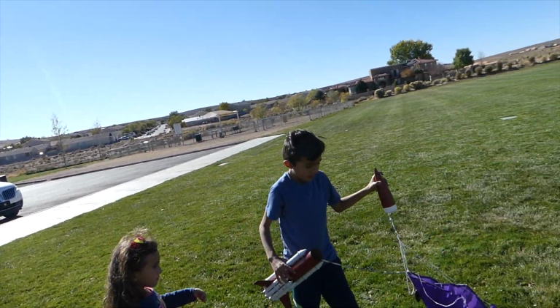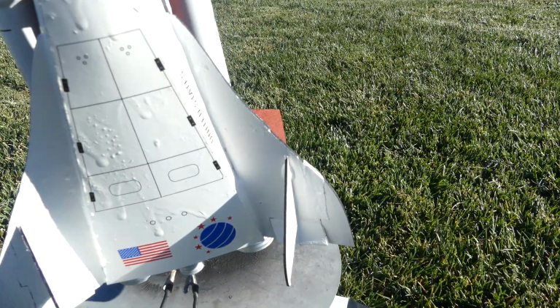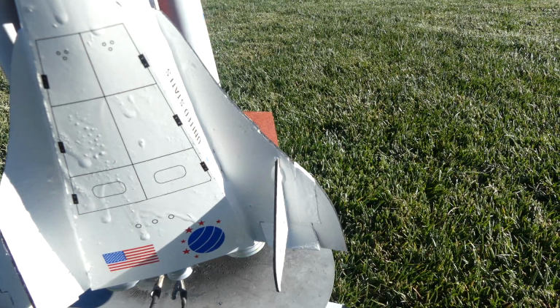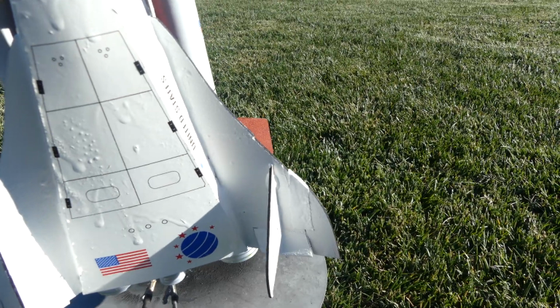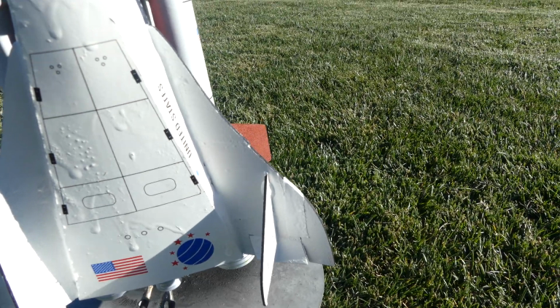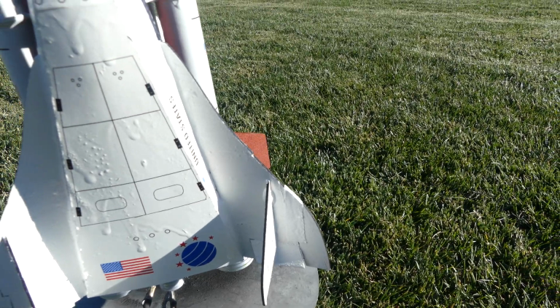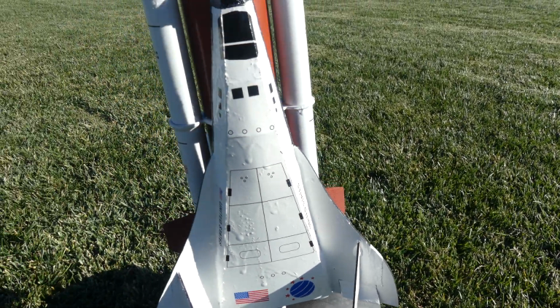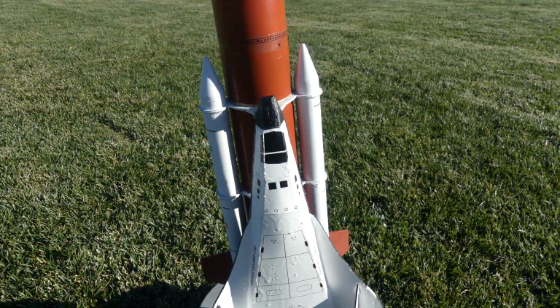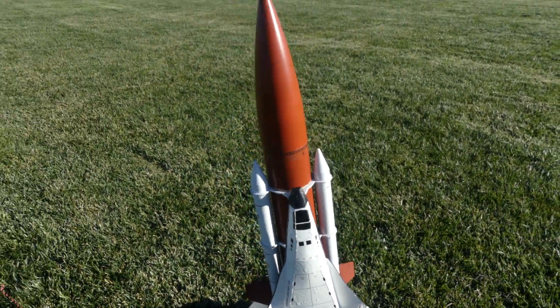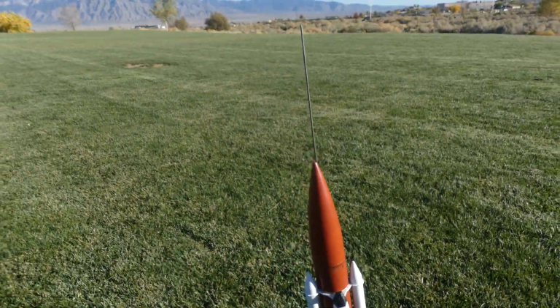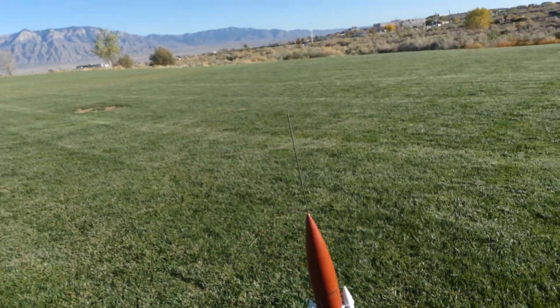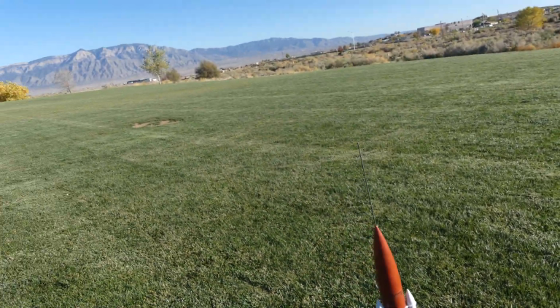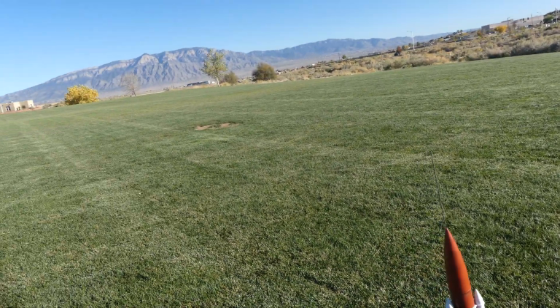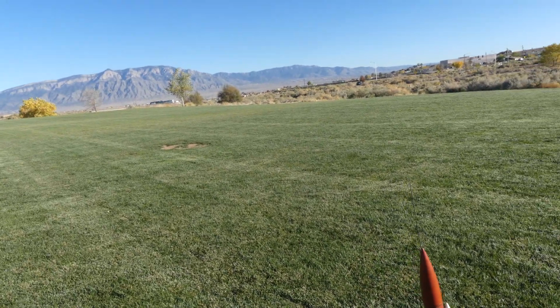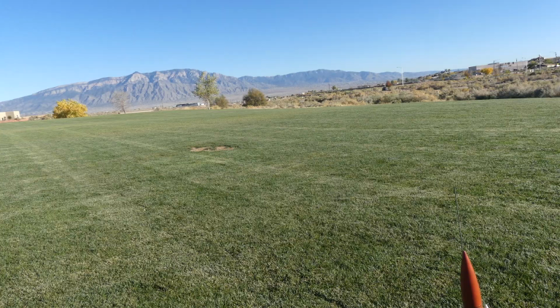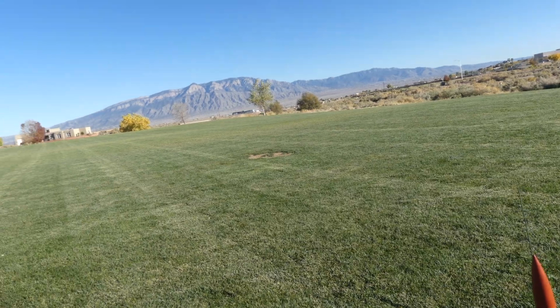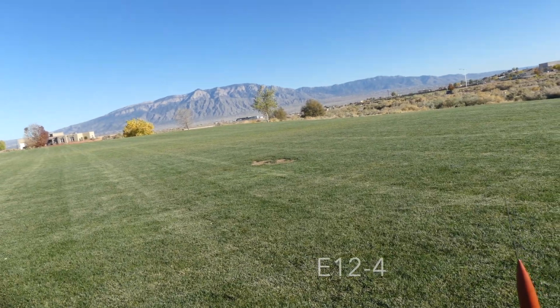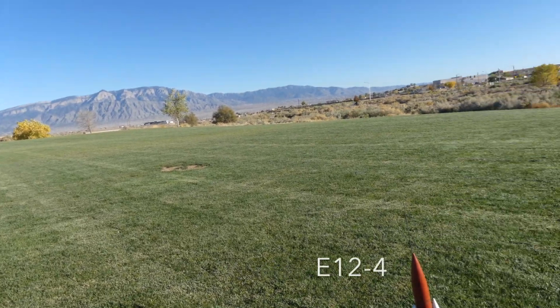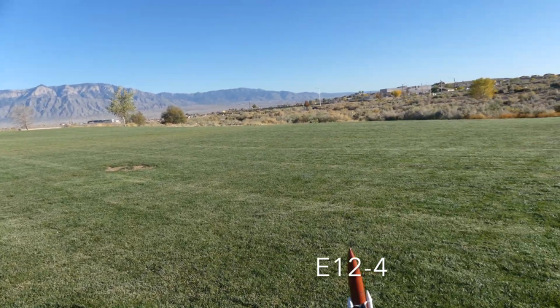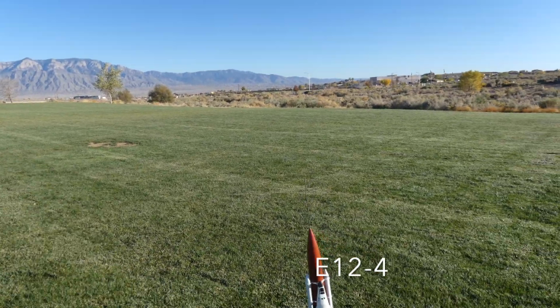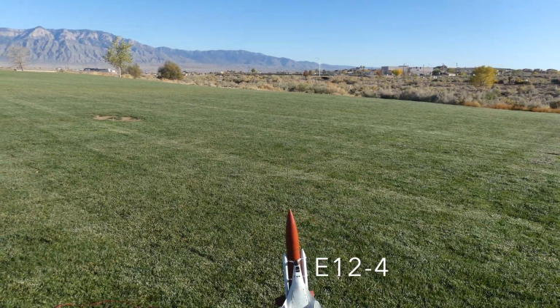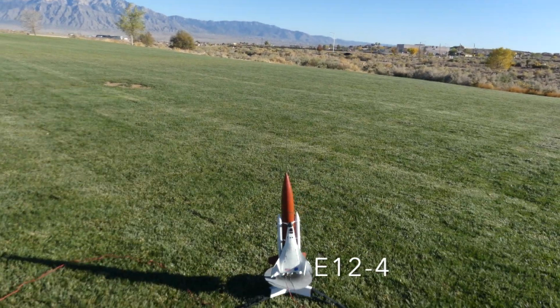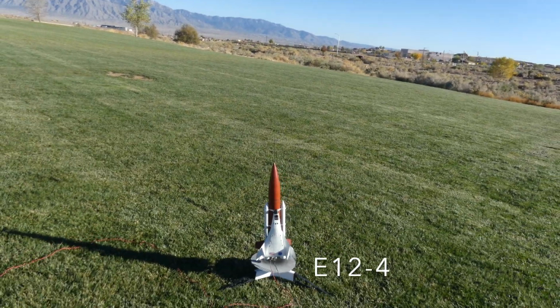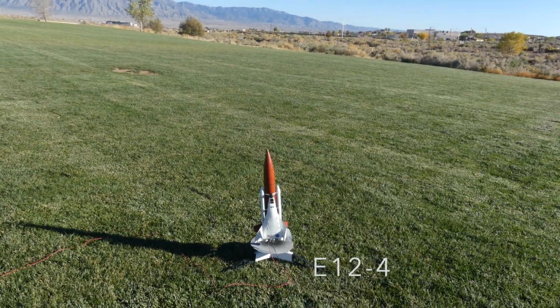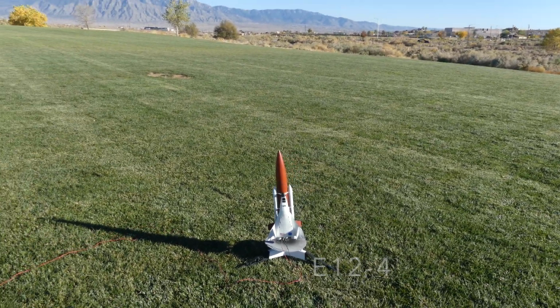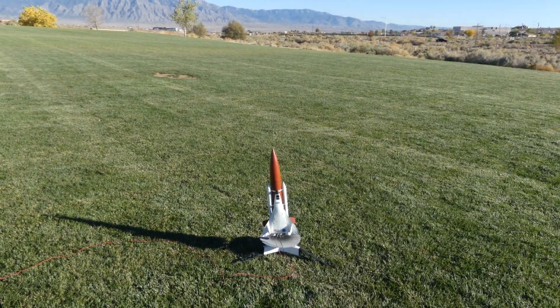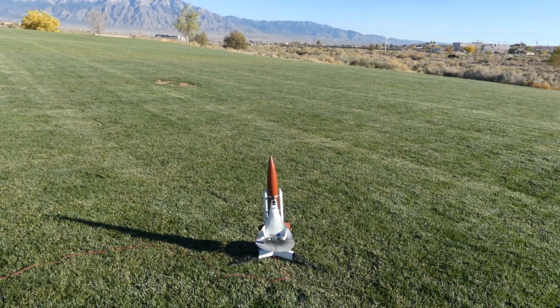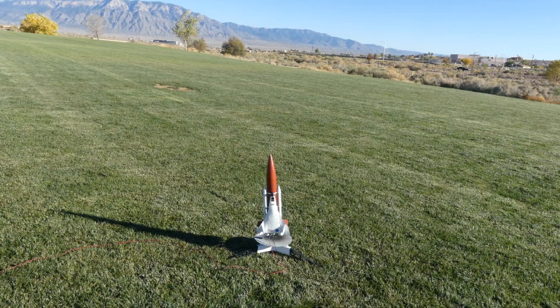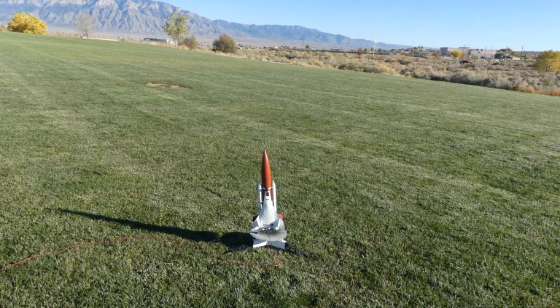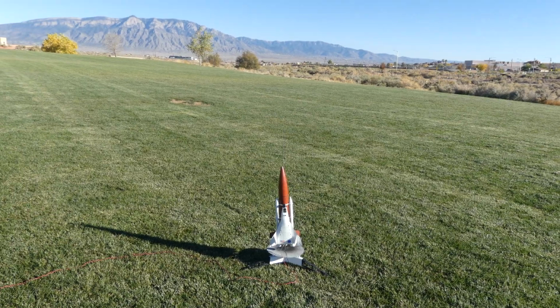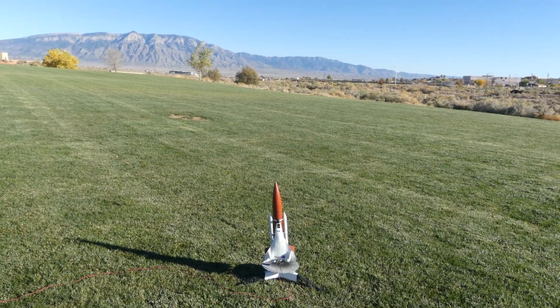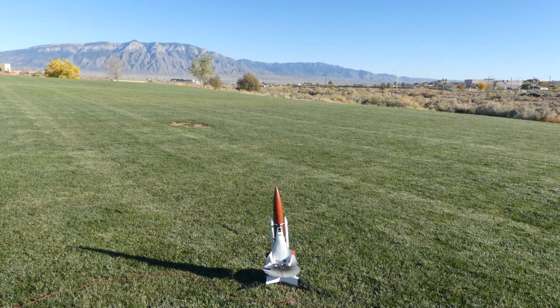We mended the broken wing. We're back out for one more launch. We've got an e-moto this time, so hopefully it does a lot better. All right, you guys ready? Come on, three, two, one, go!